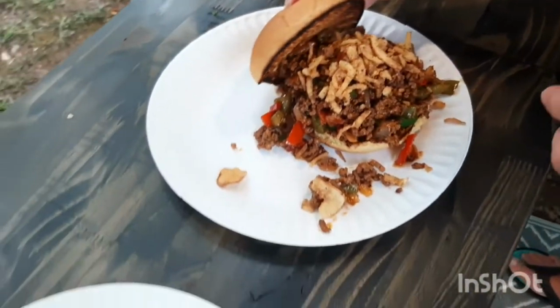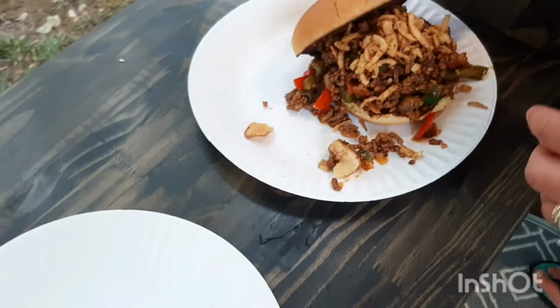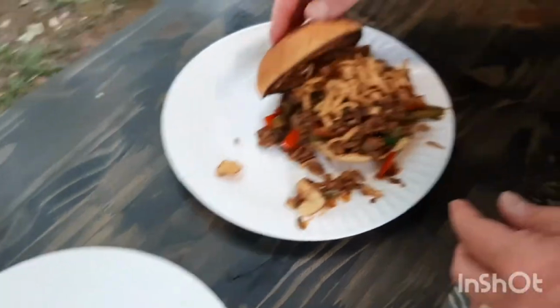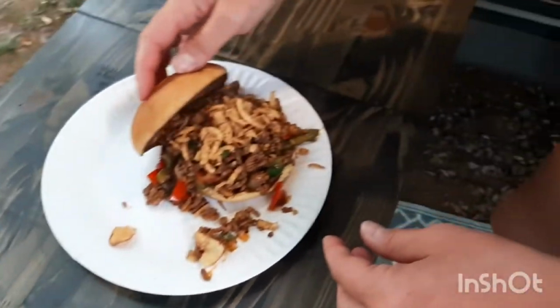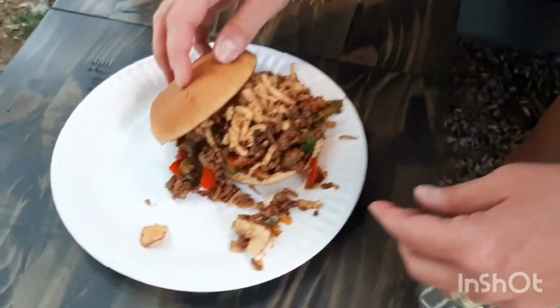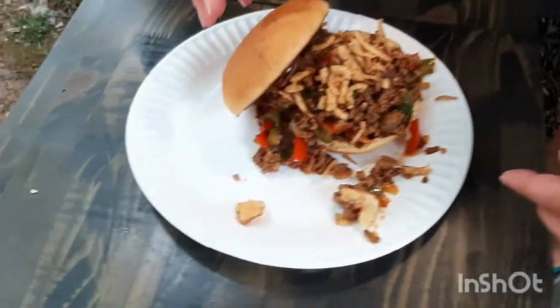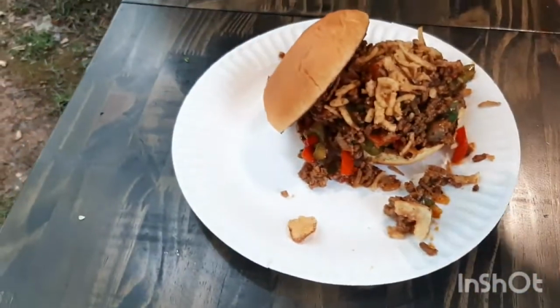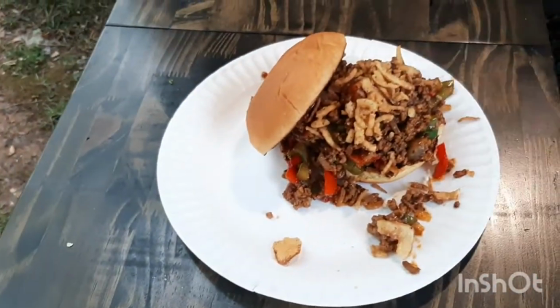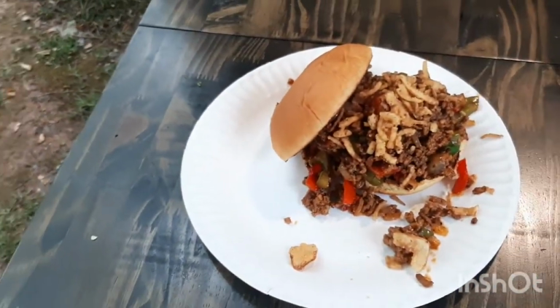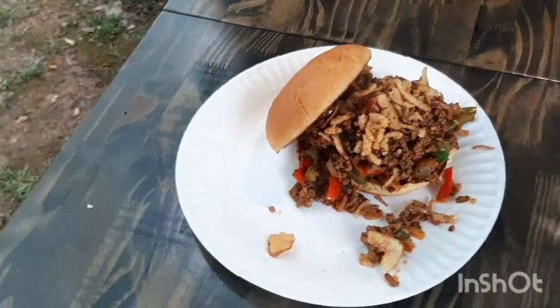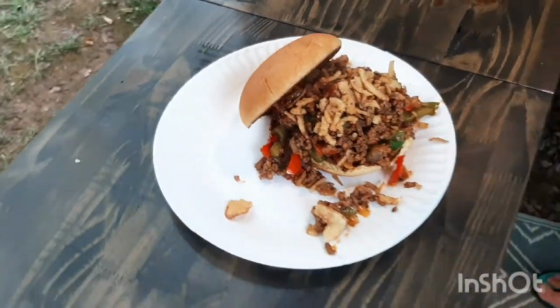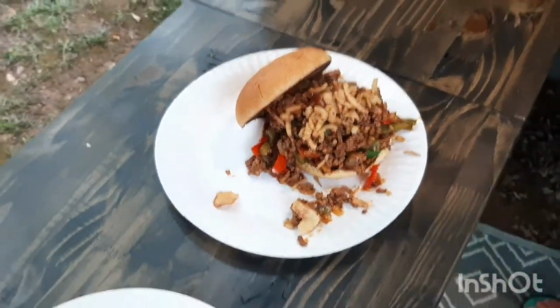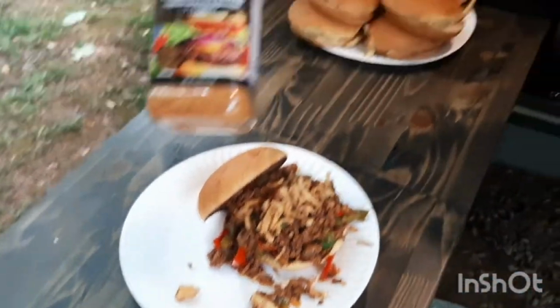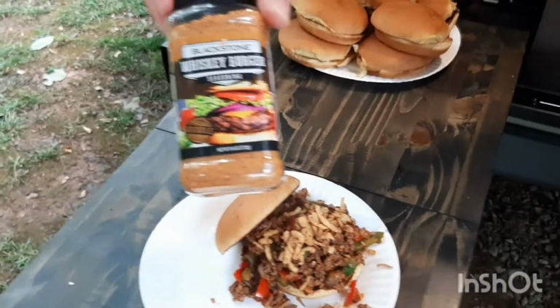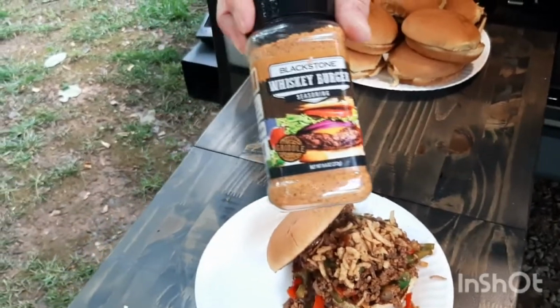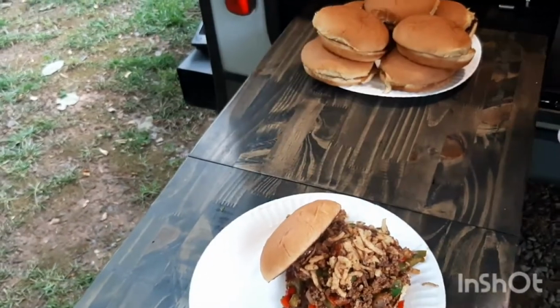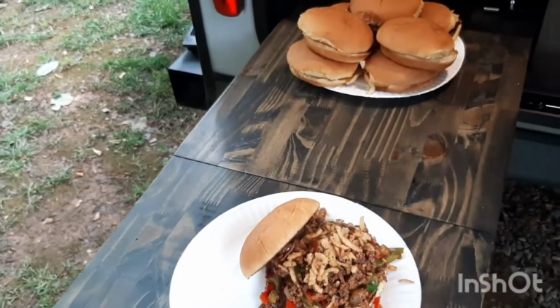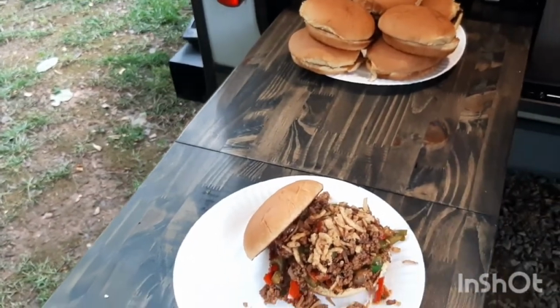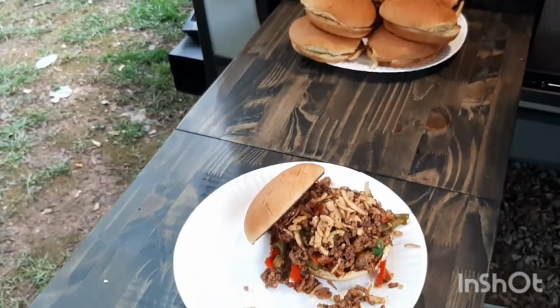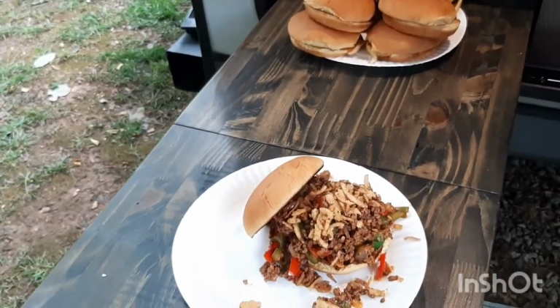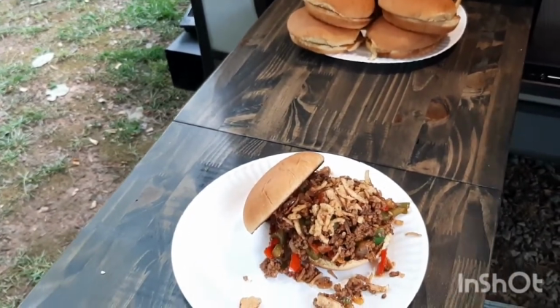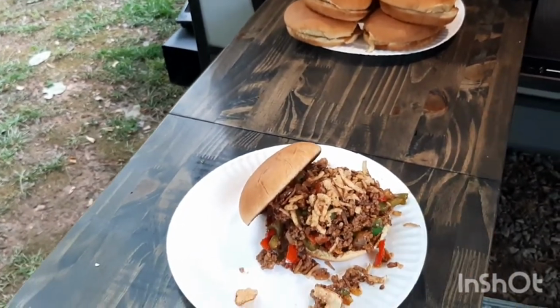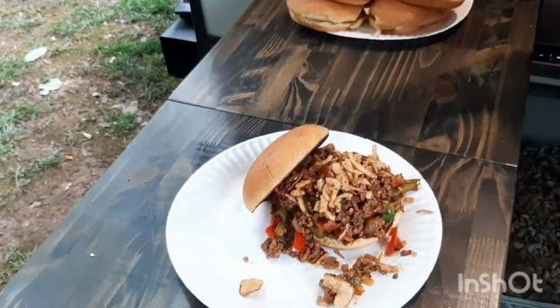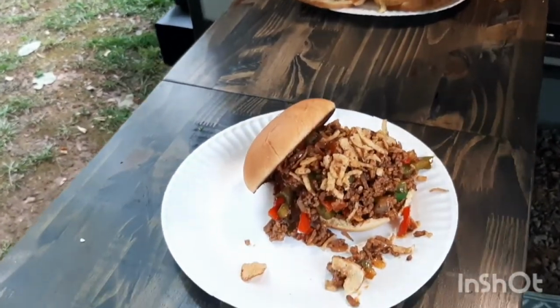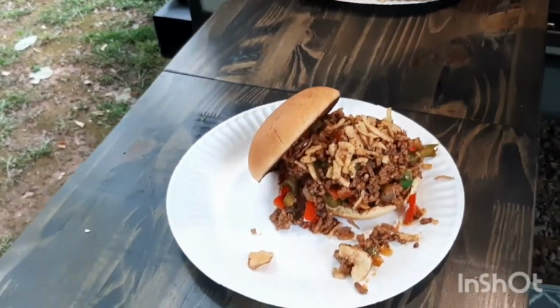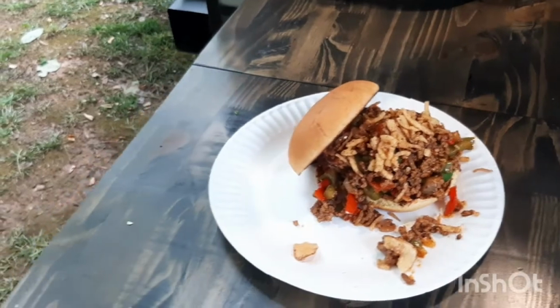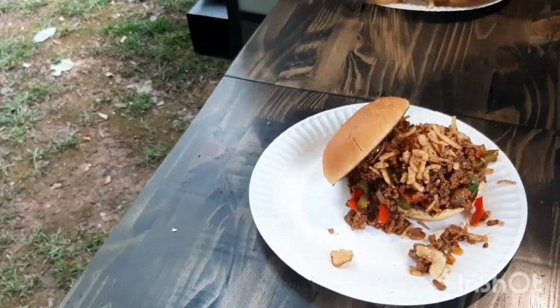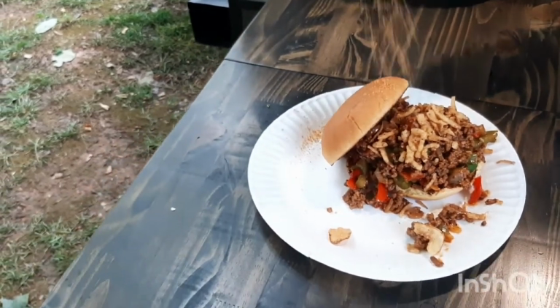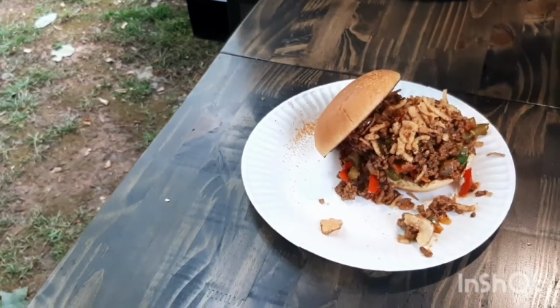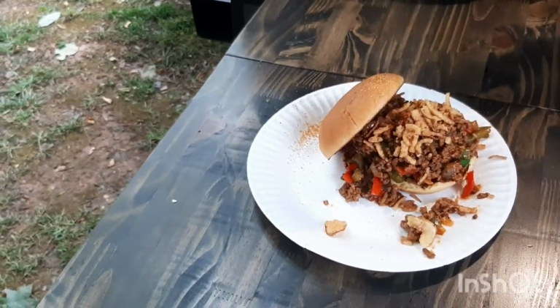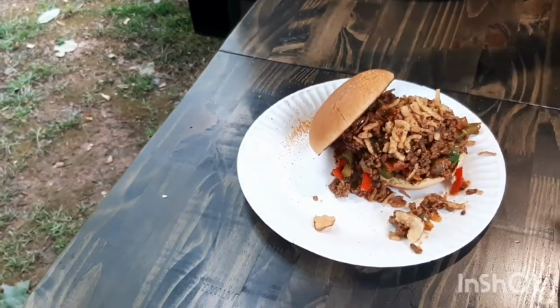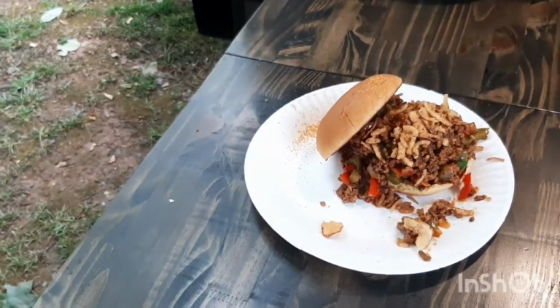We're going to make it pretty. Whiskey Burger Post Dust — that's what they call it, right? Post Dust. That's a fancy name for sprinkling it on. I'm going to sprinkle it on.